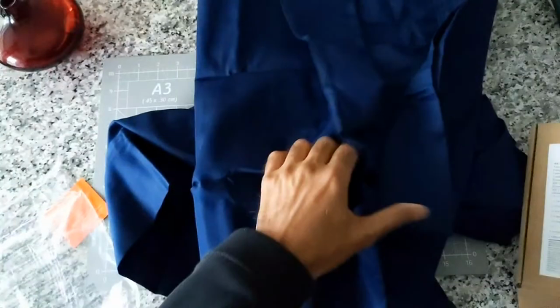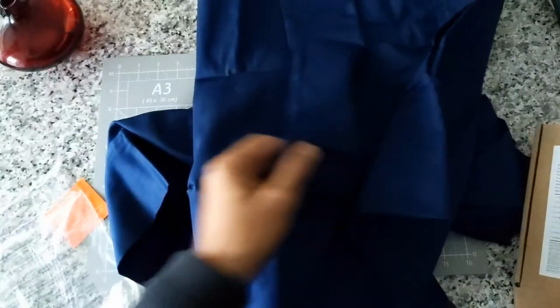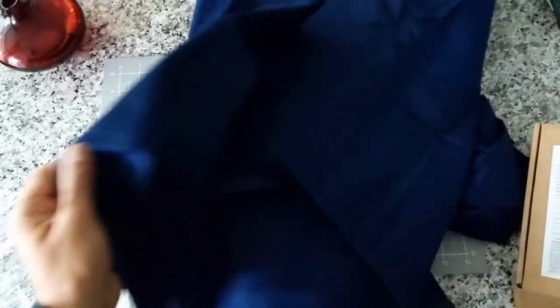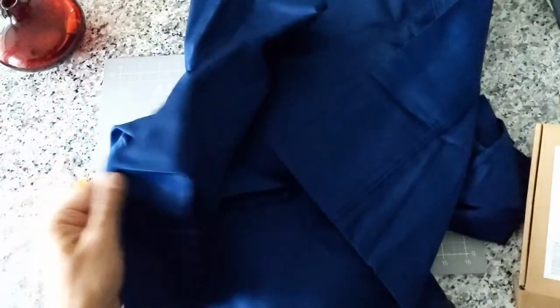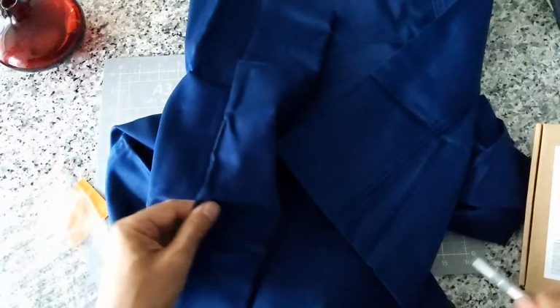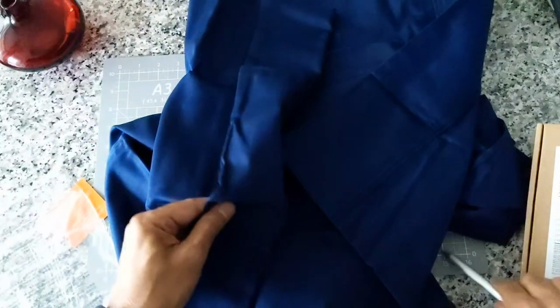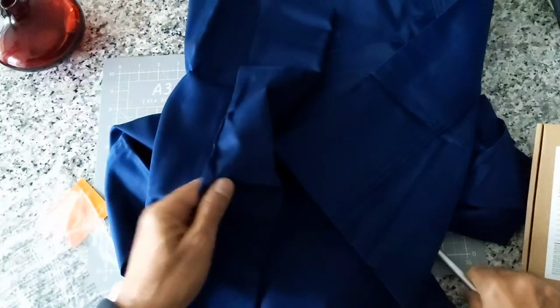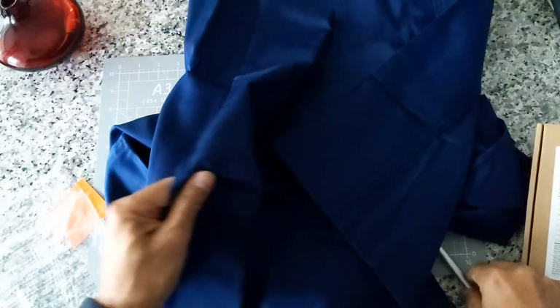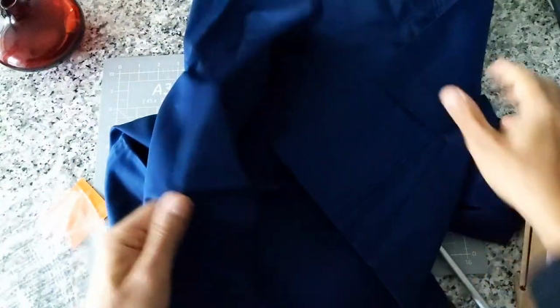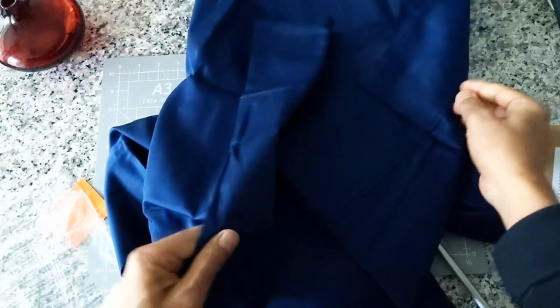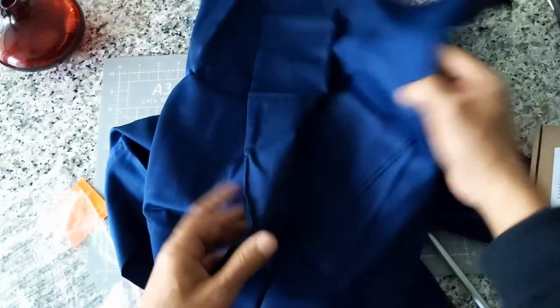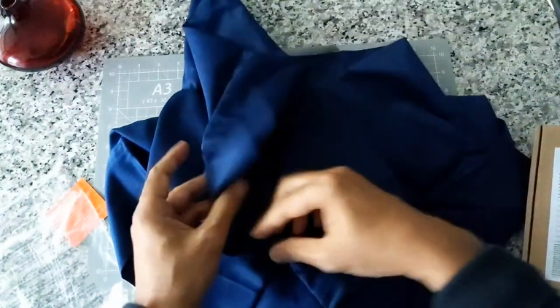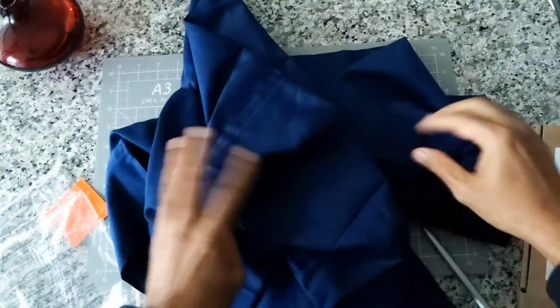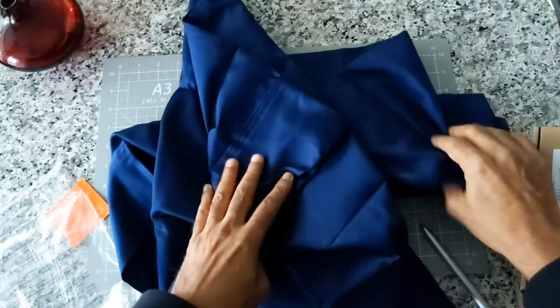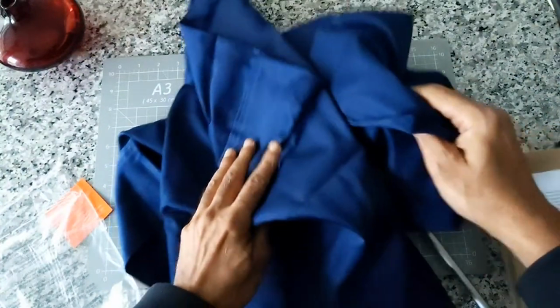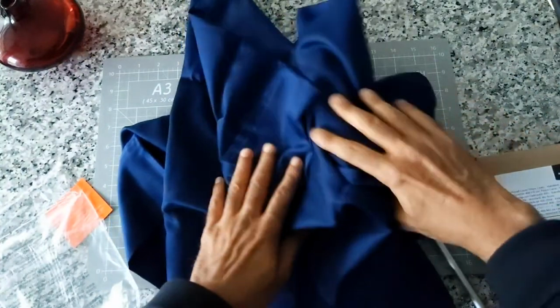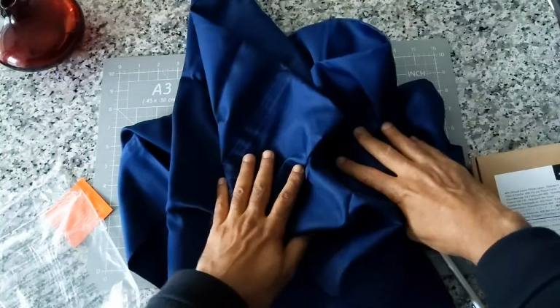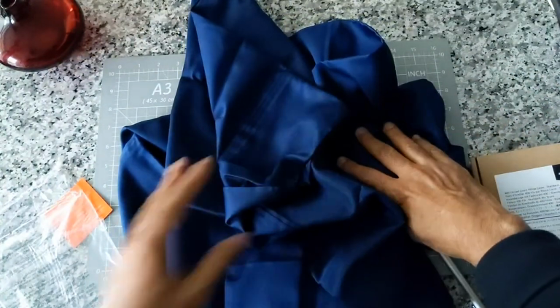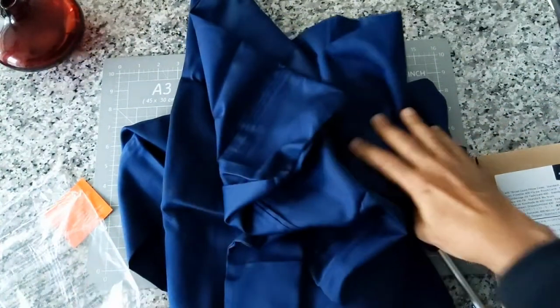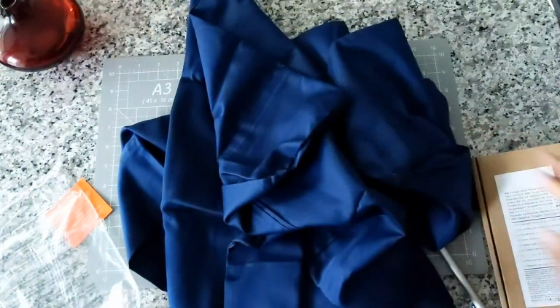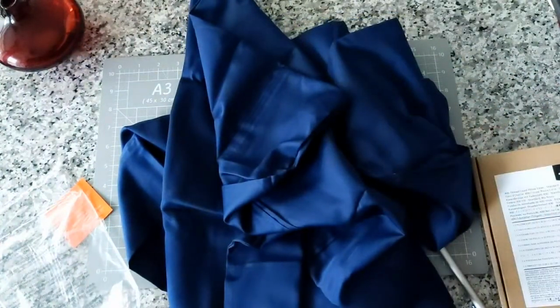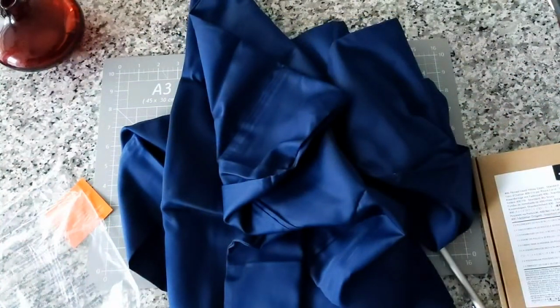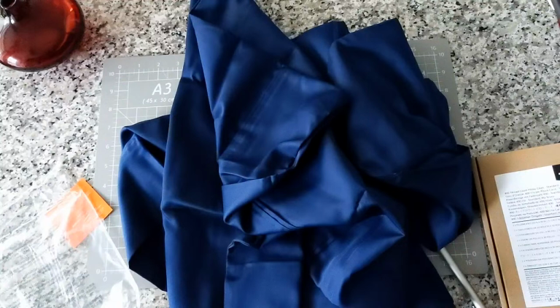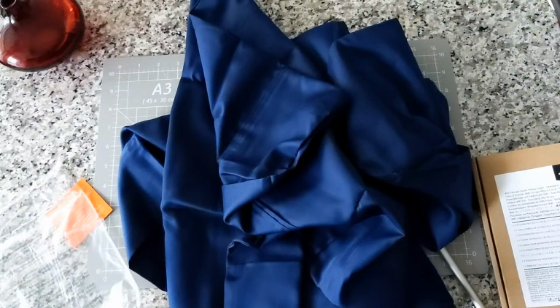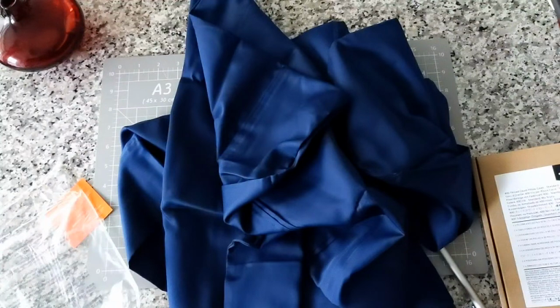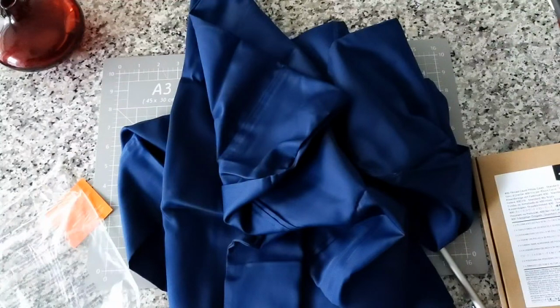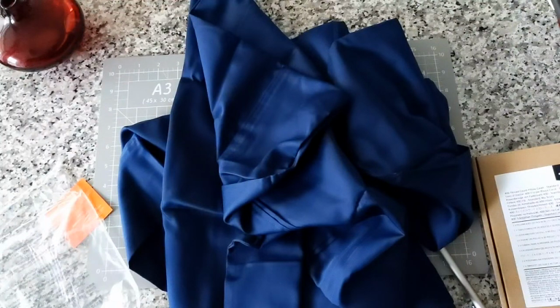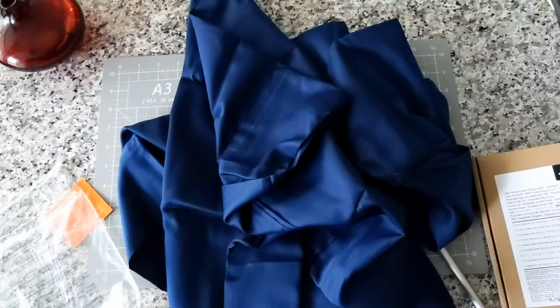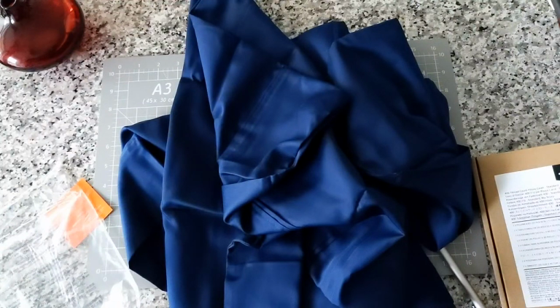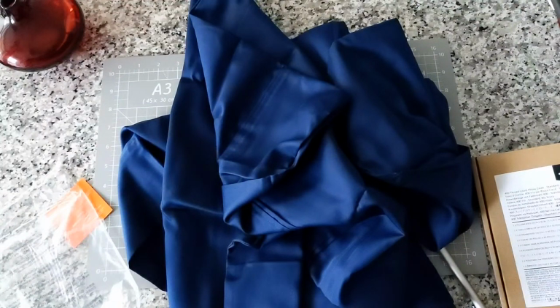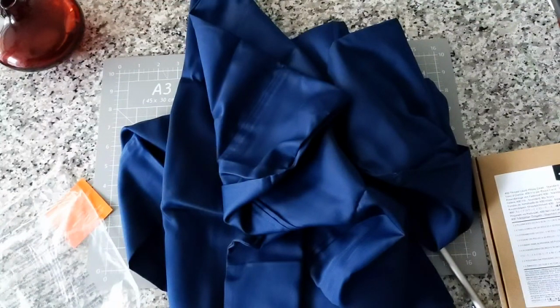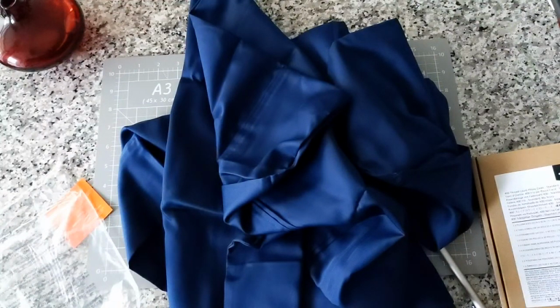They come in different colors and different sizes, but I picked standard and navy. Thank you for watching this video. For the next video, I'm going to put a link on the screen. I'll see you in the next video — thank you for watching!